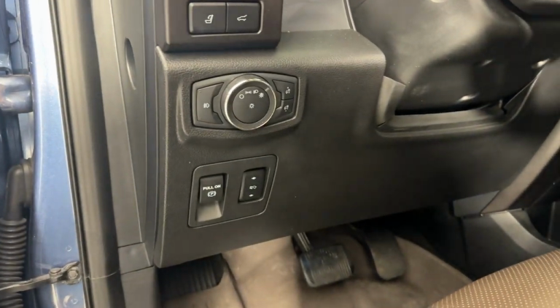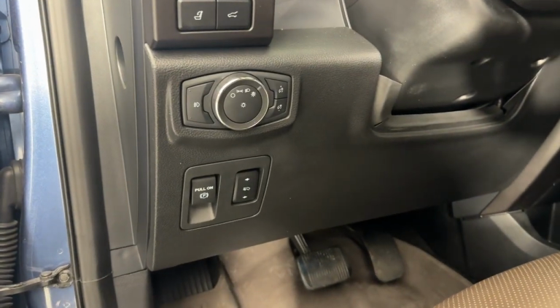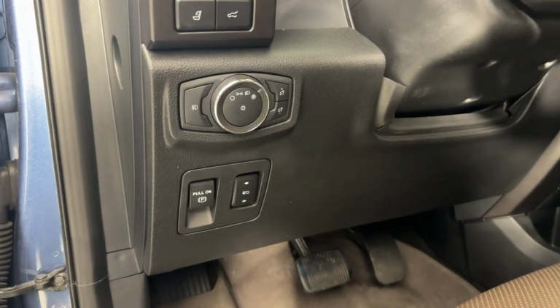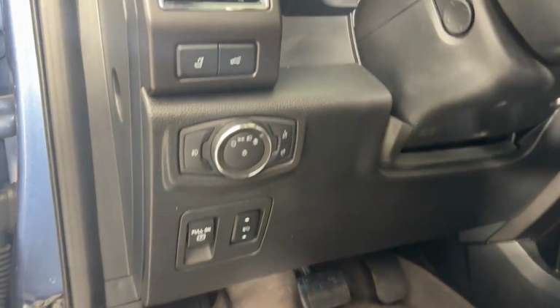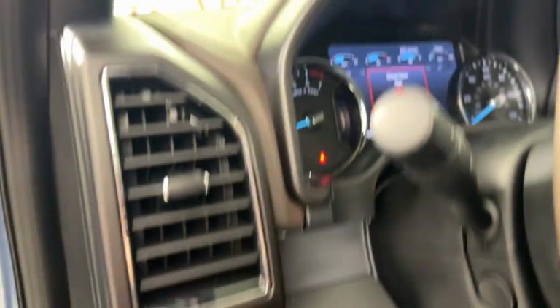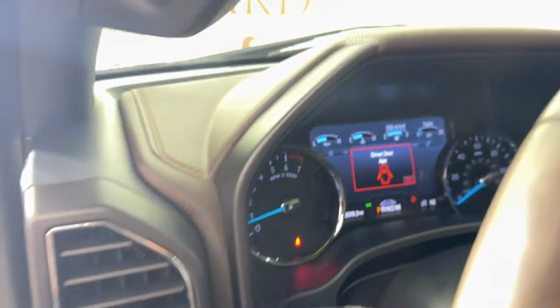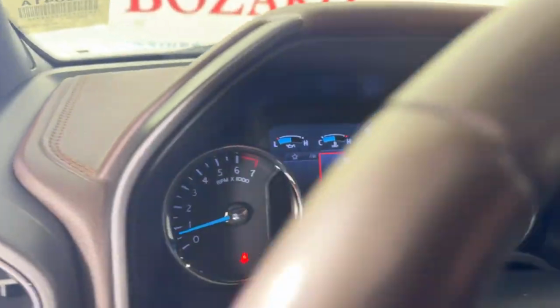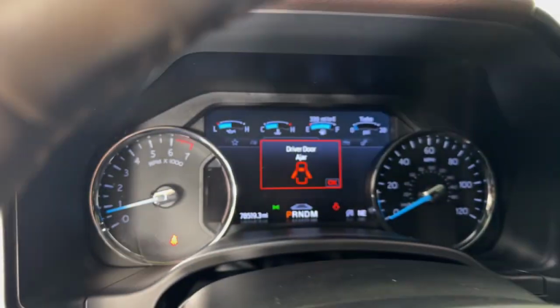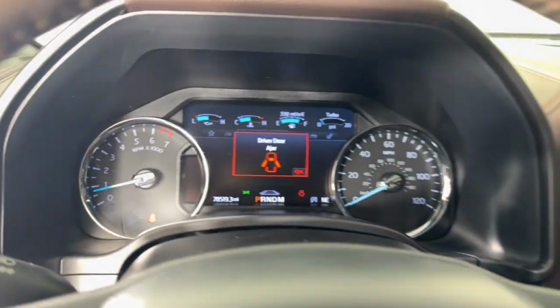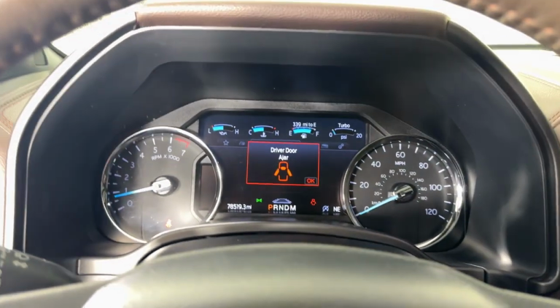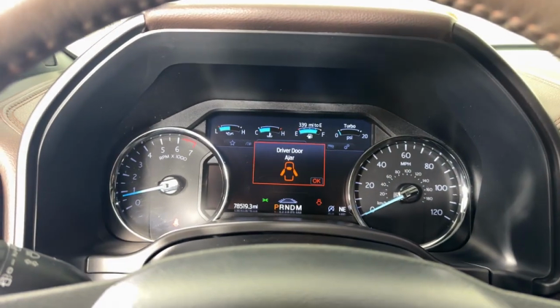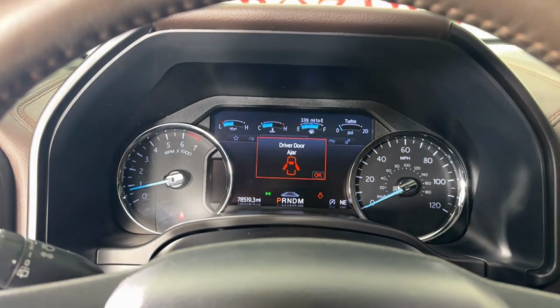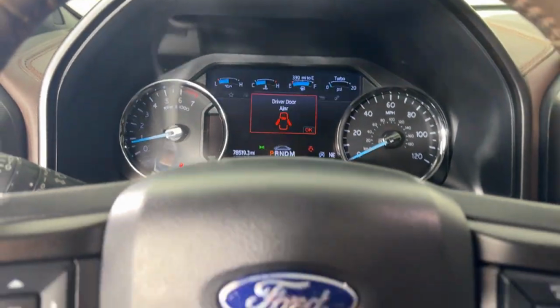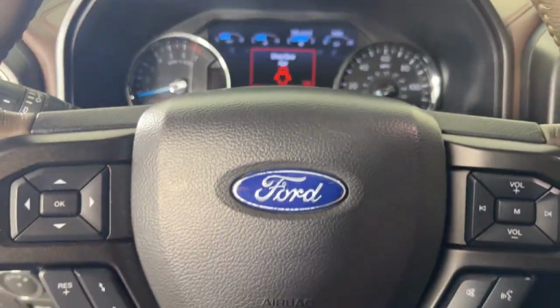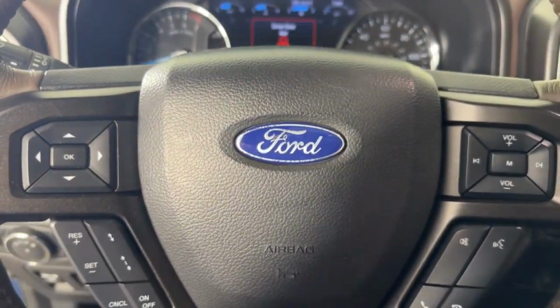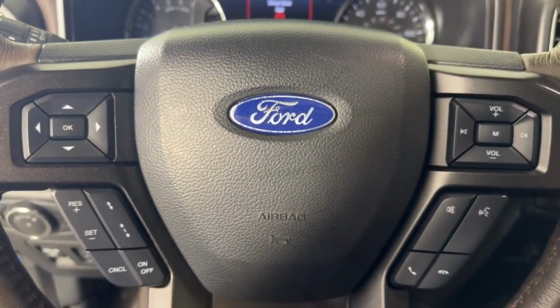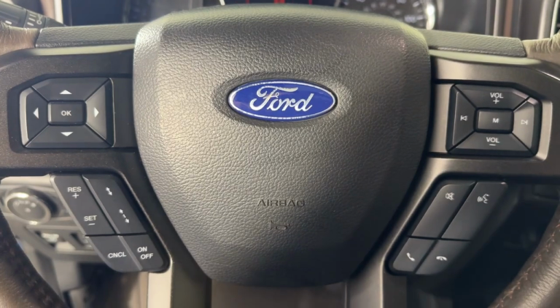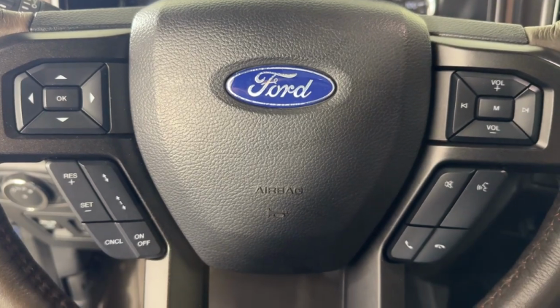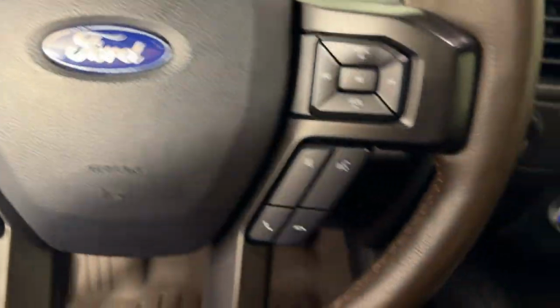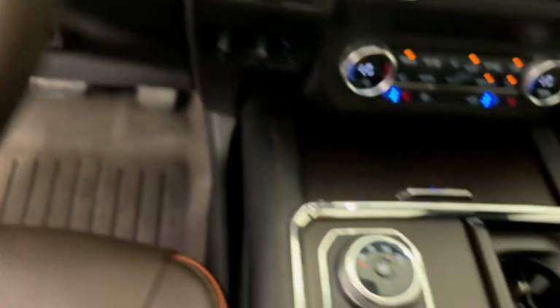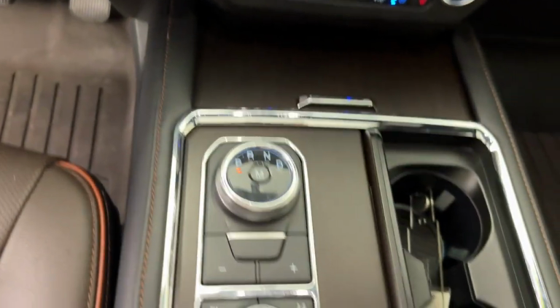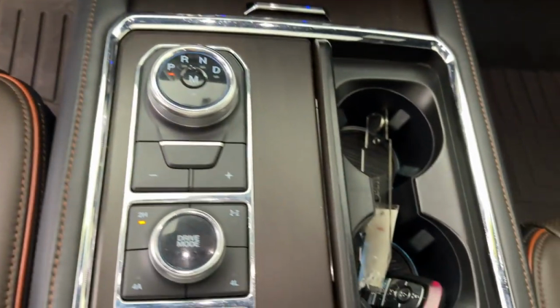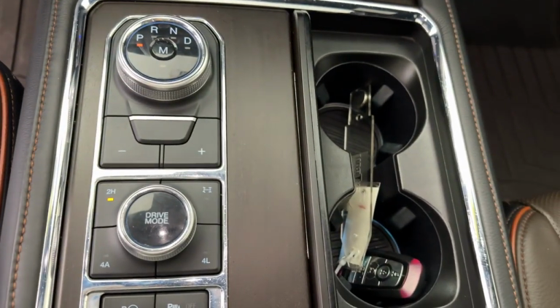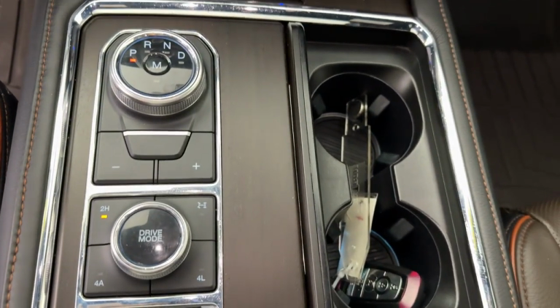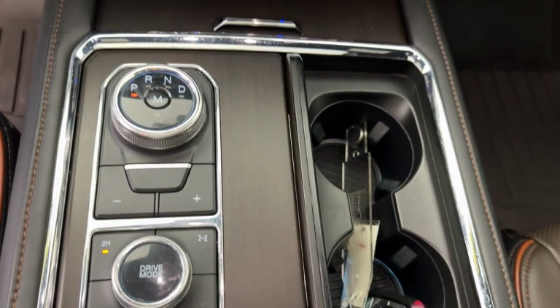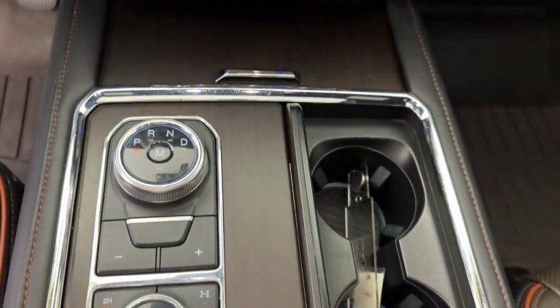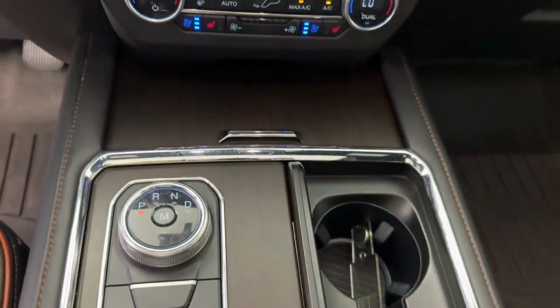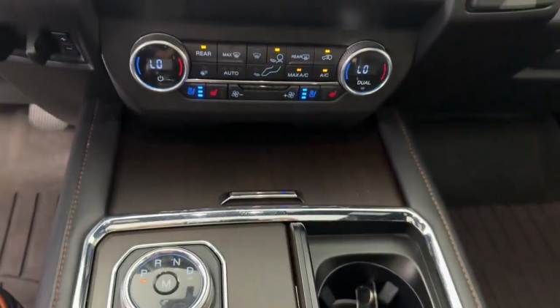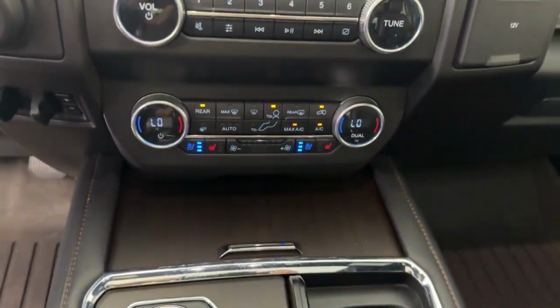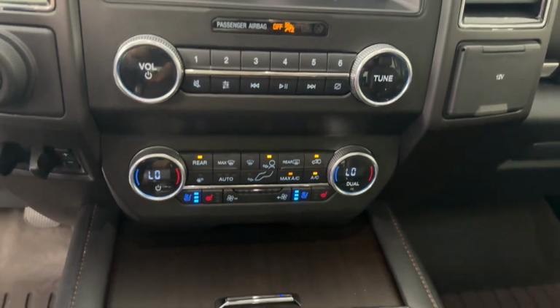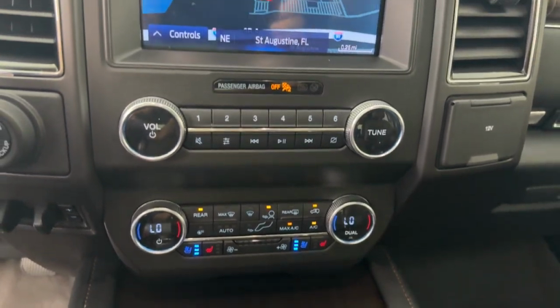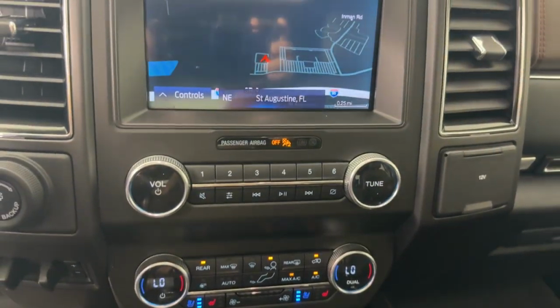Heated steering wheel, moonroof, keyless entry, navigation system, cooled front seat, power passenger seat, heated rear seat, woodgrain interior trim, heated mirrors, premium sound system.